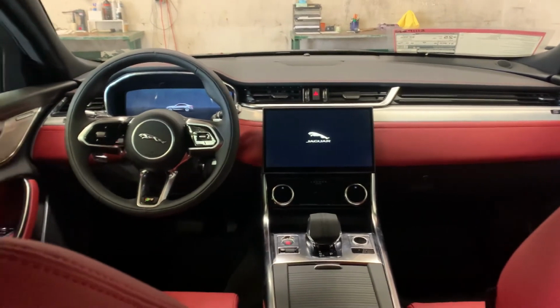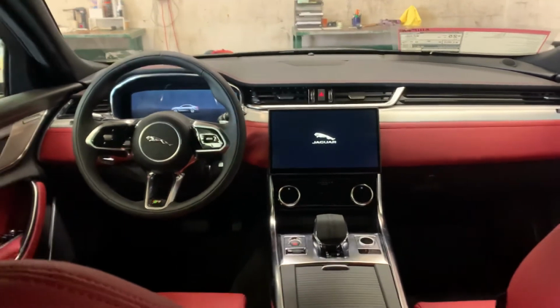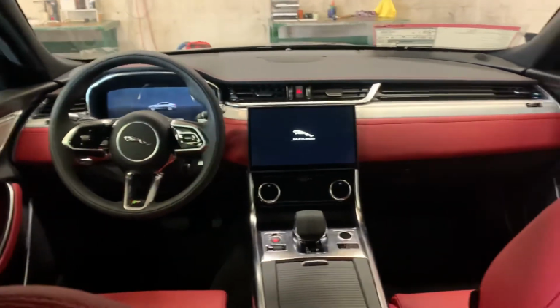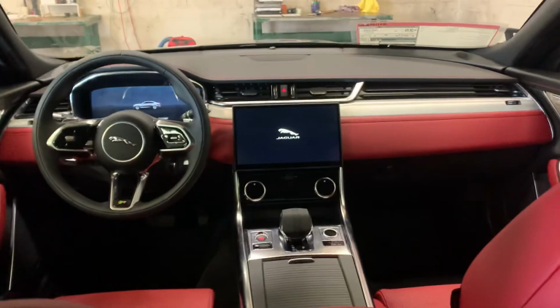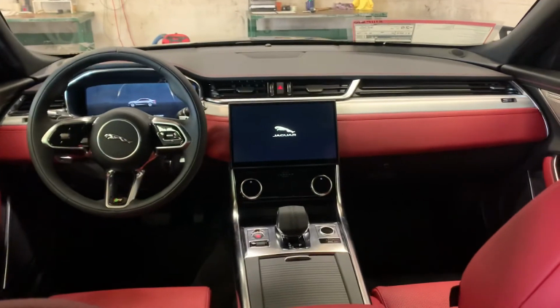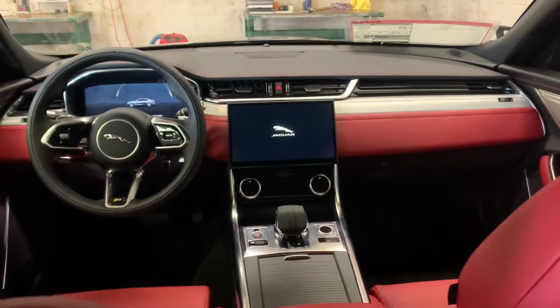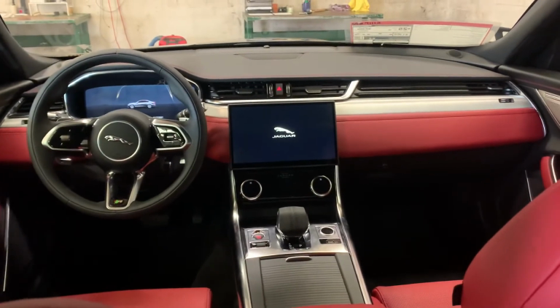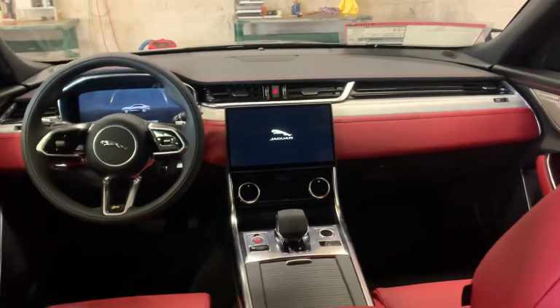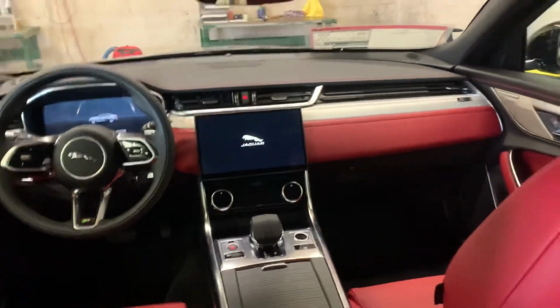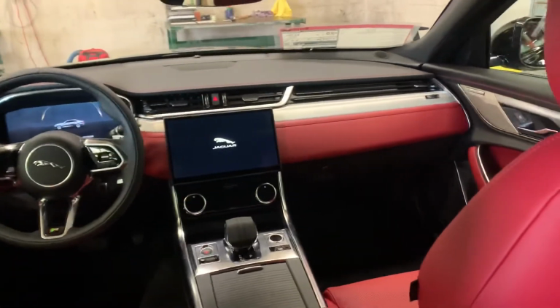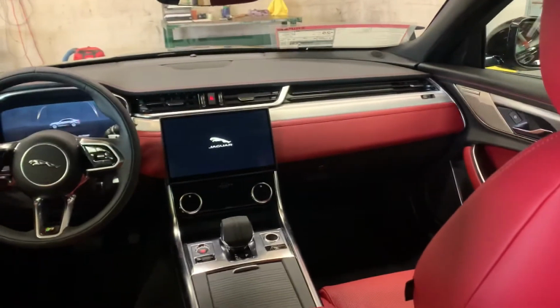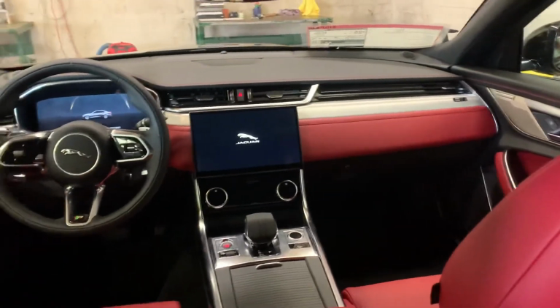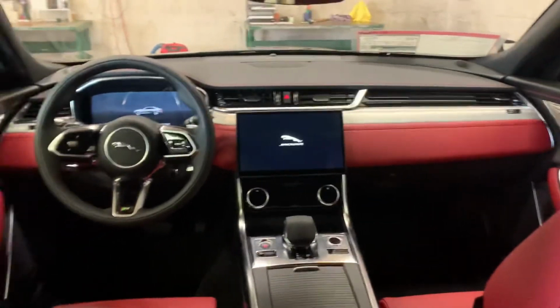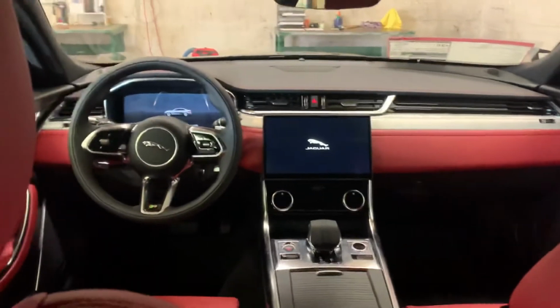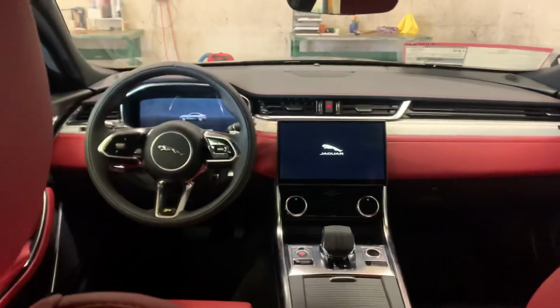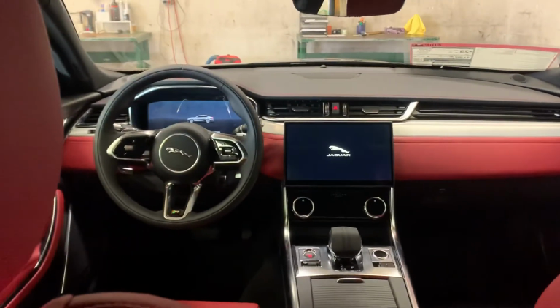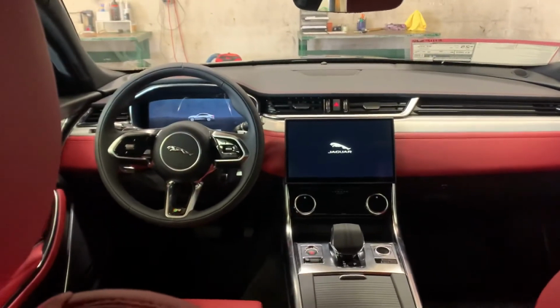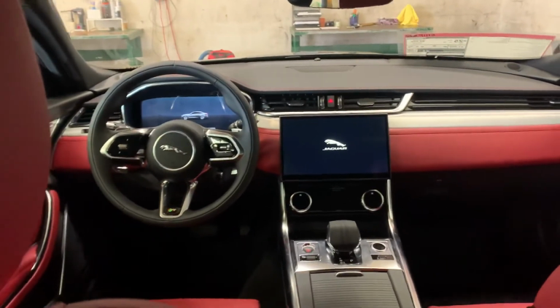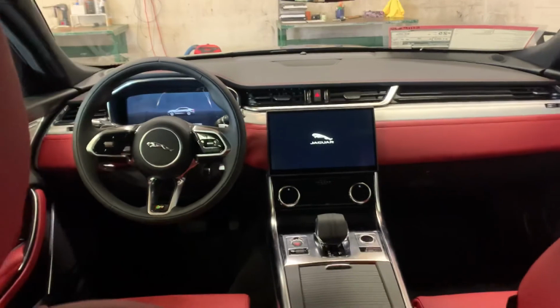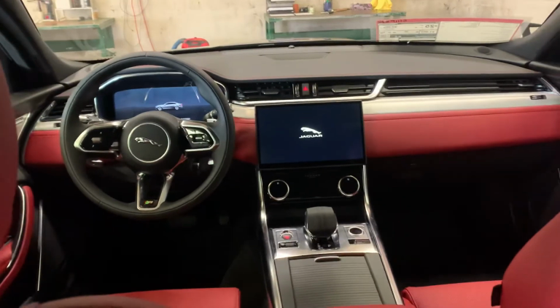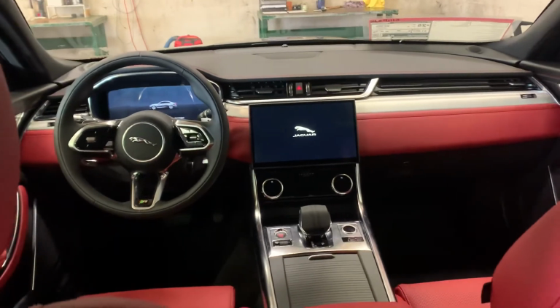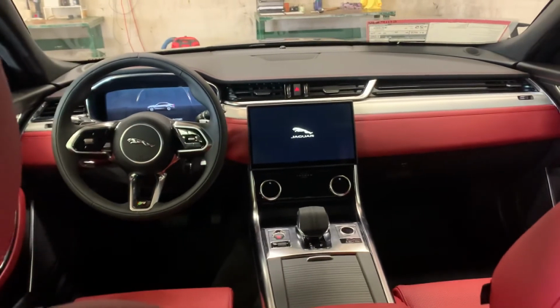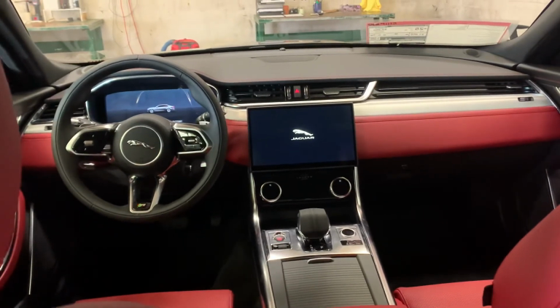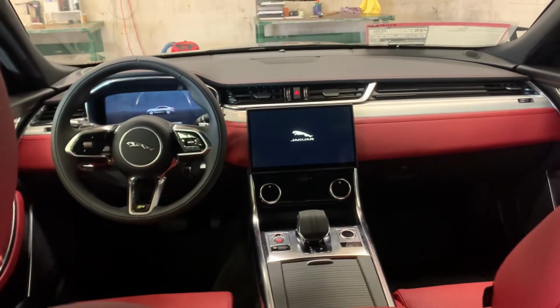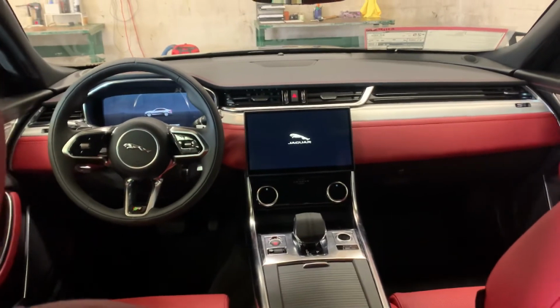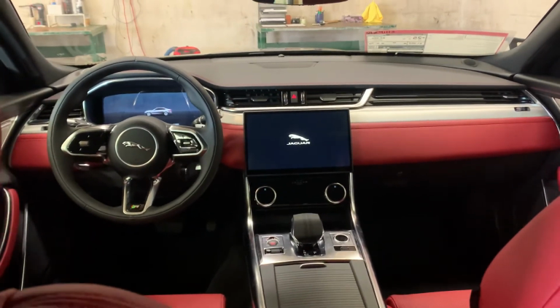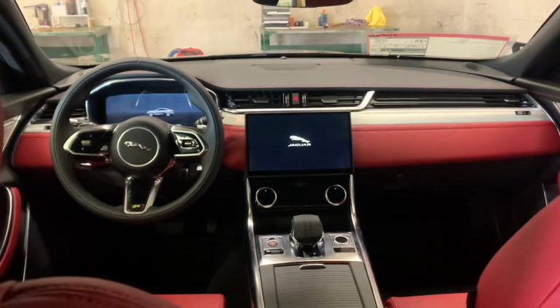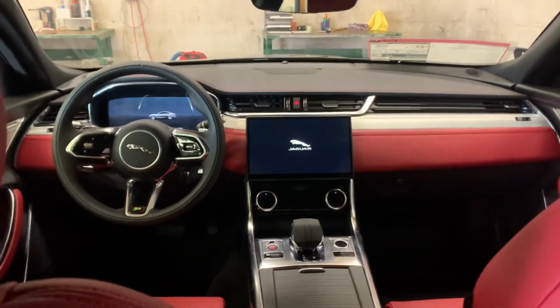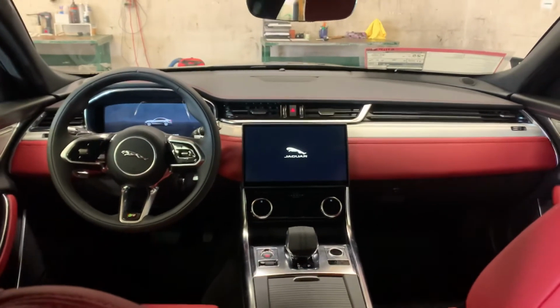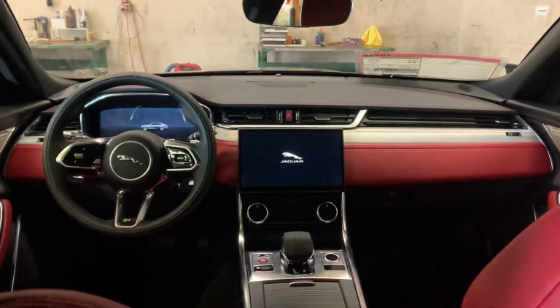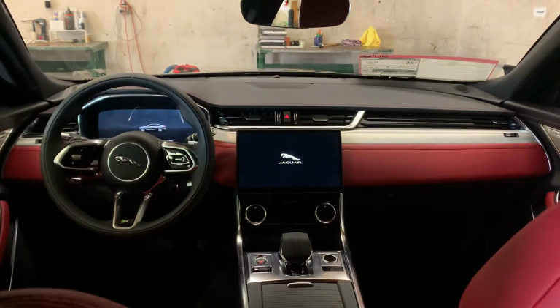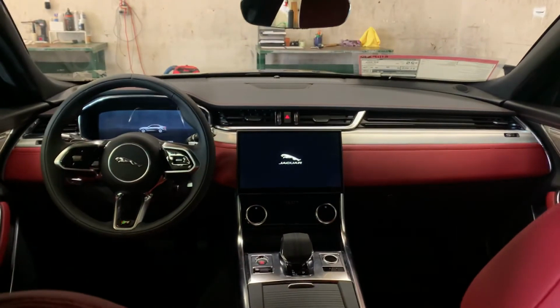So if you're looking at a mid-size luxury sedan, give the Jaguar XF a look — you will not be disappointed. Thank you for watching. This is Kevin. Have a good one. Bye-bye.